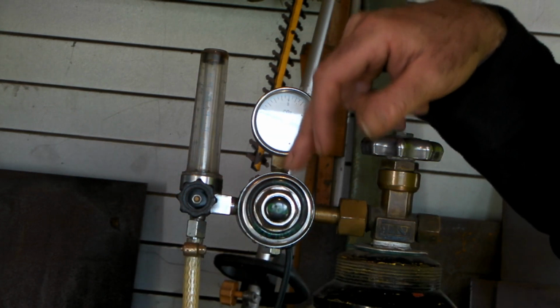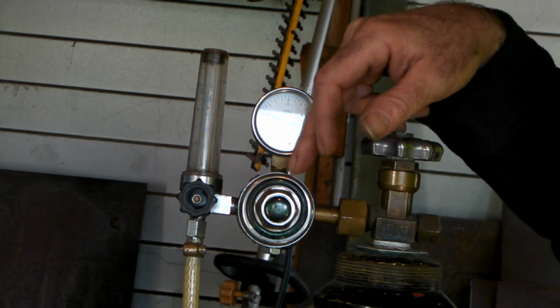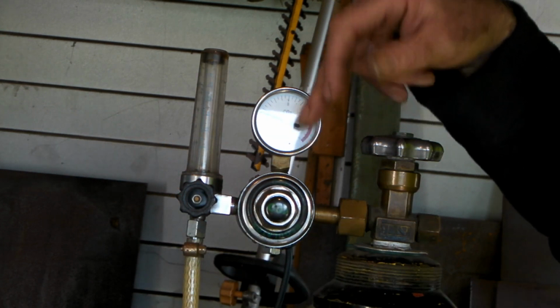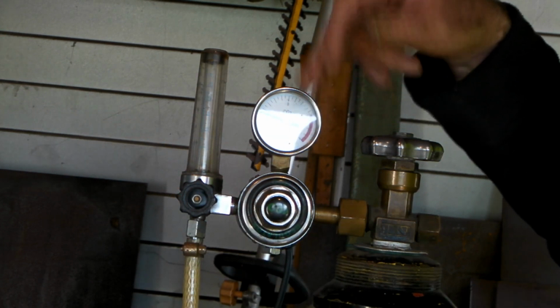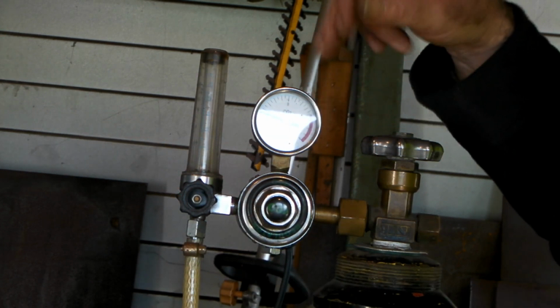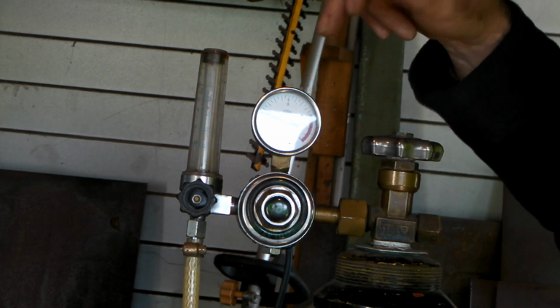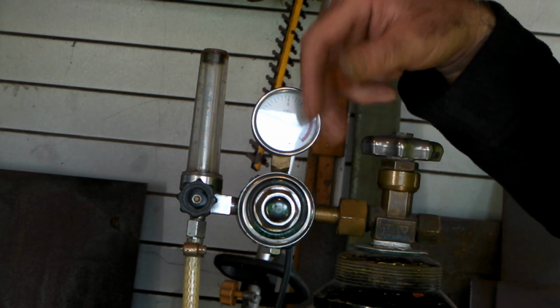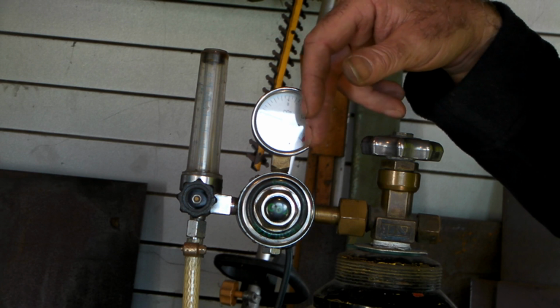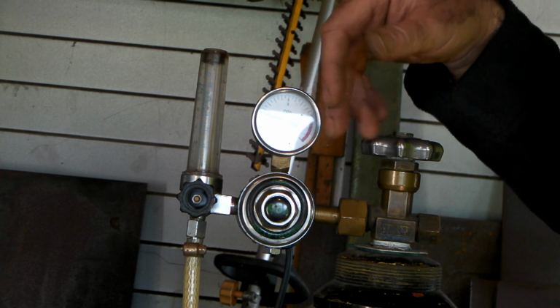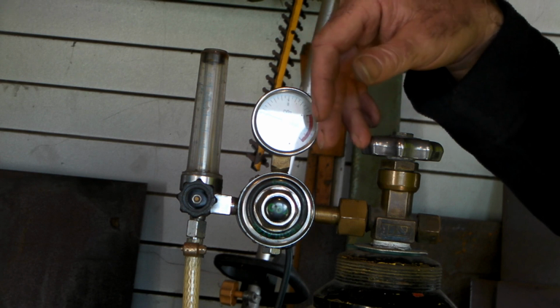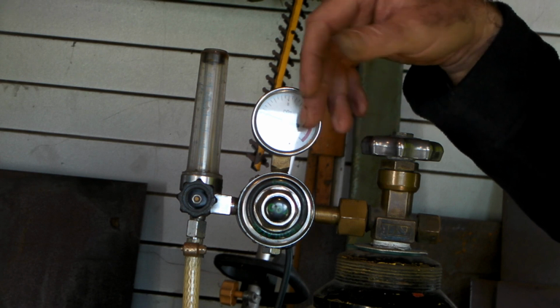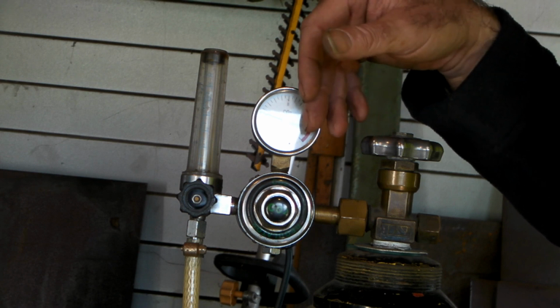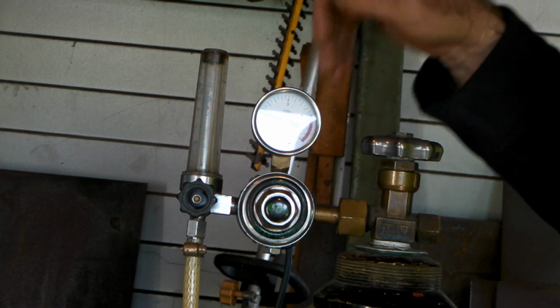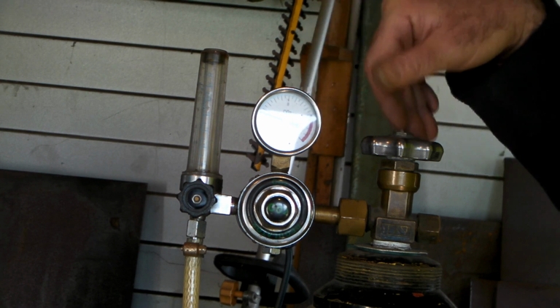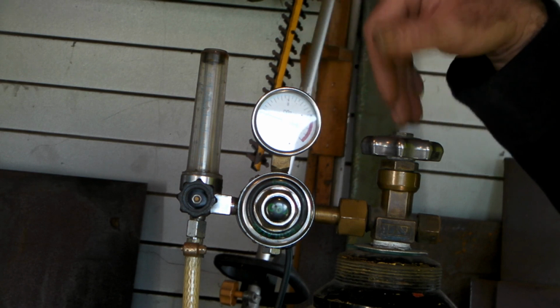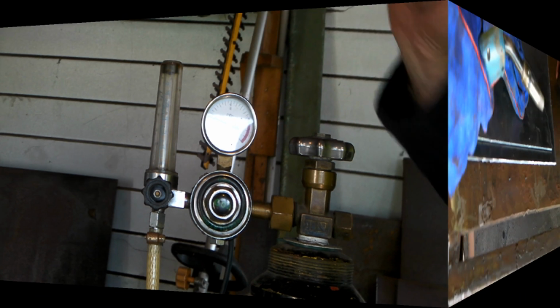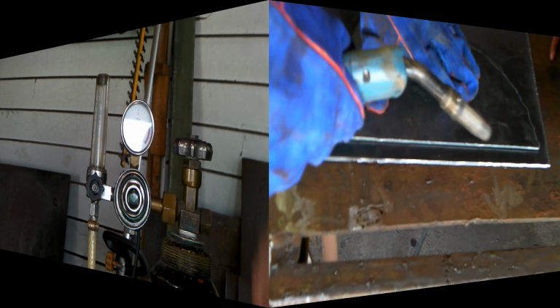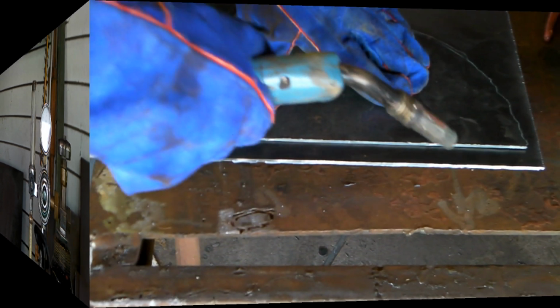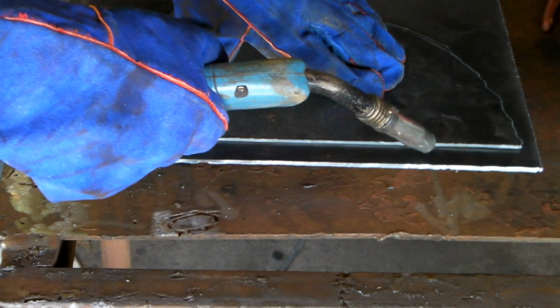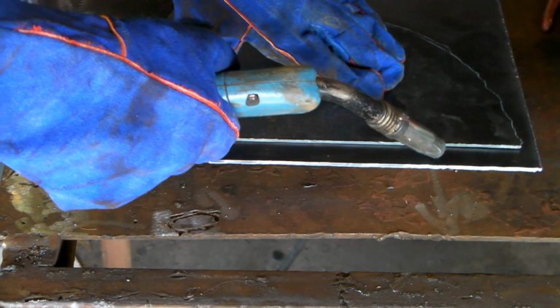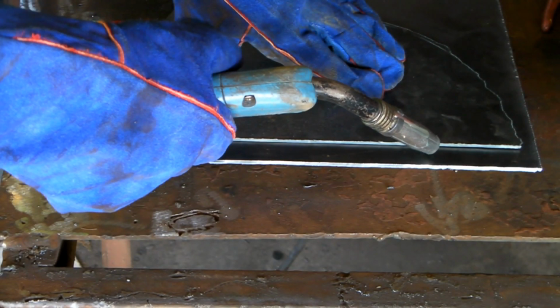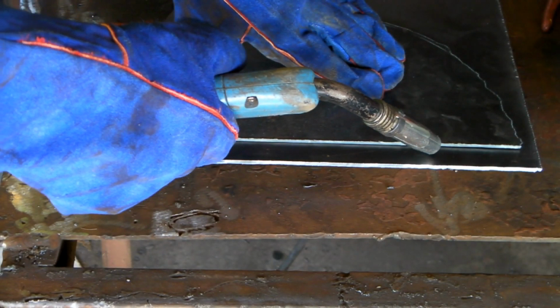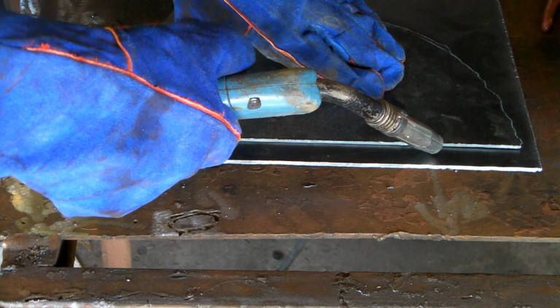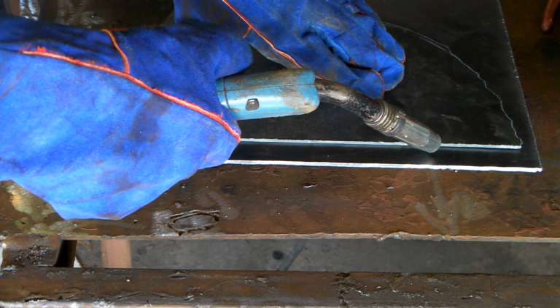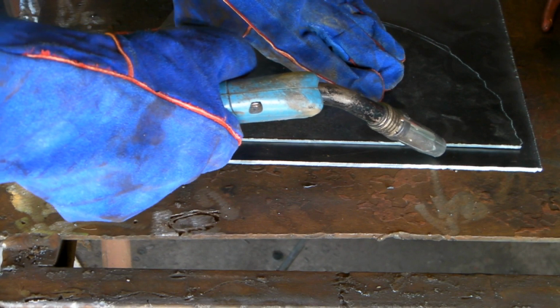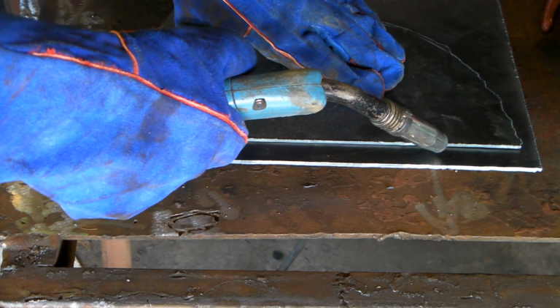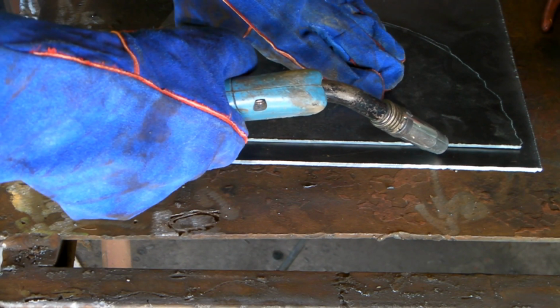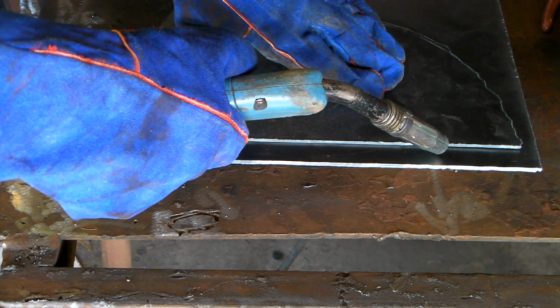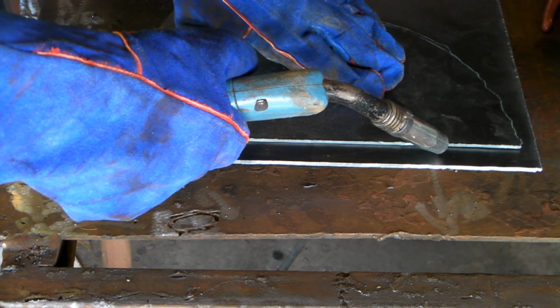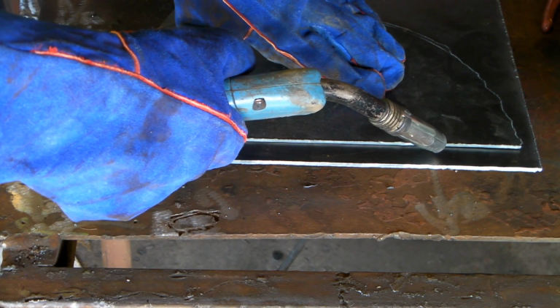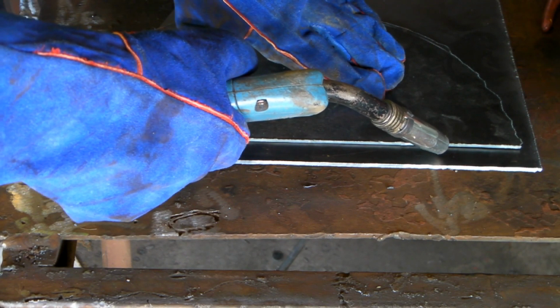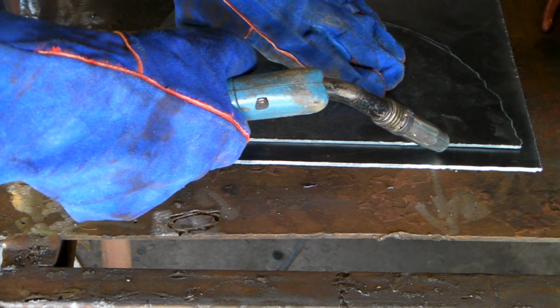Alright guys, now I'll show you a little bit of welding using the CO2. We'll just weld a couple of bits of four-mil plate together using CO2 as the gas.